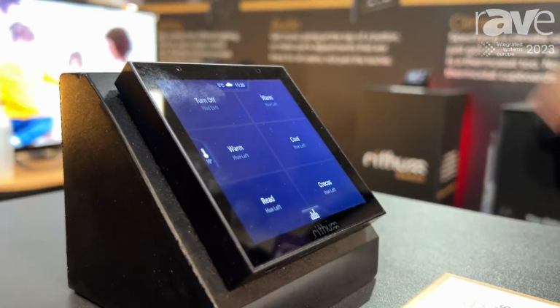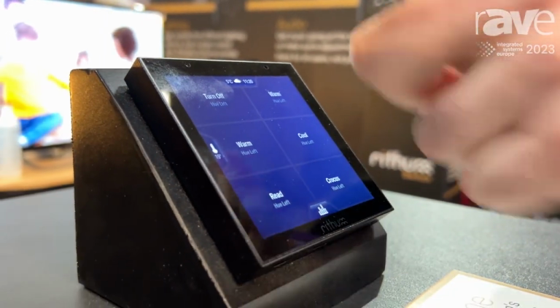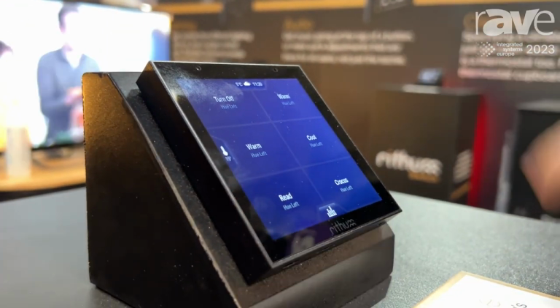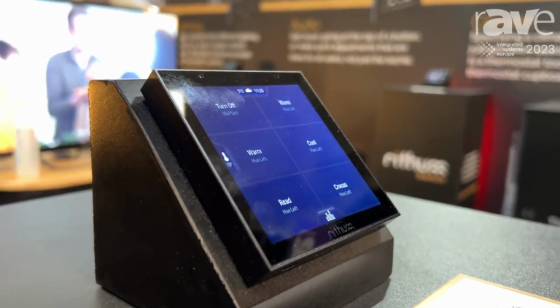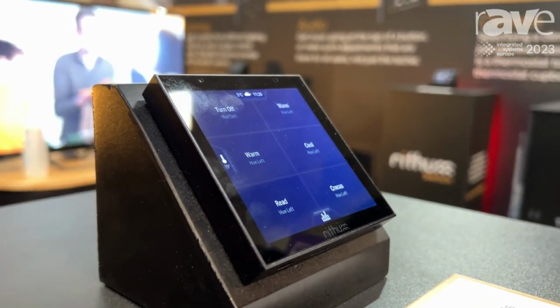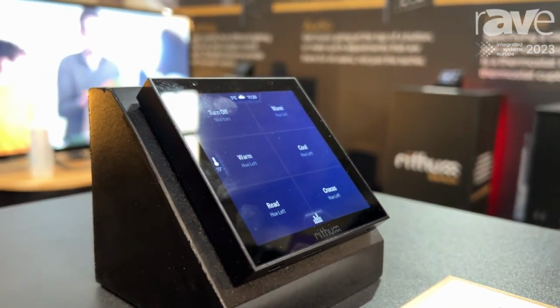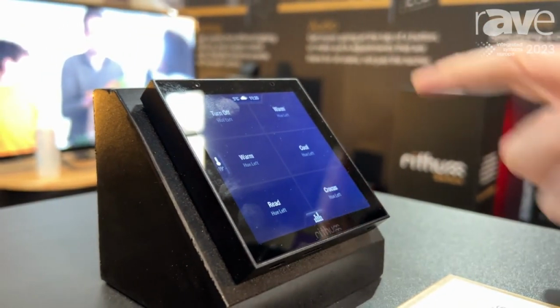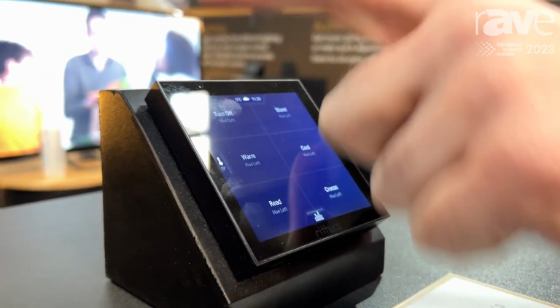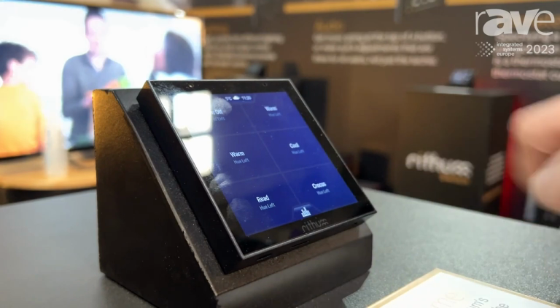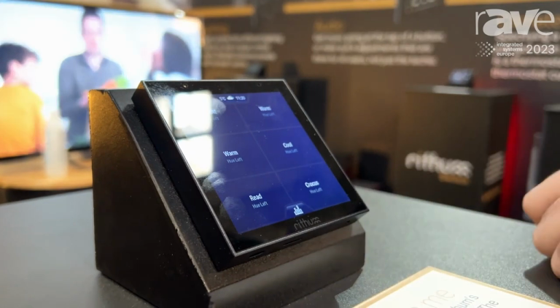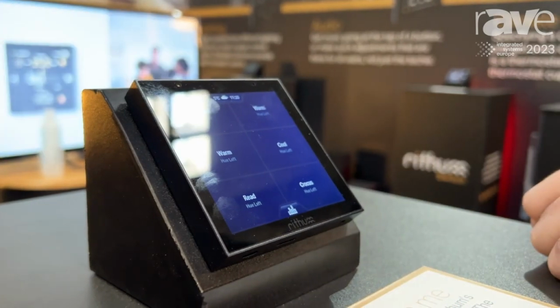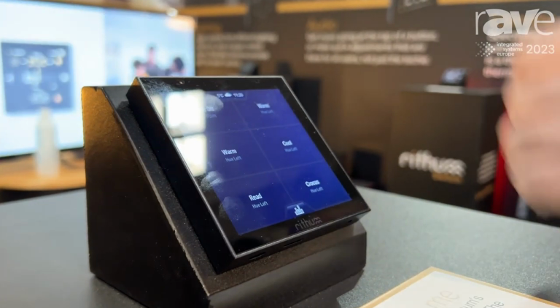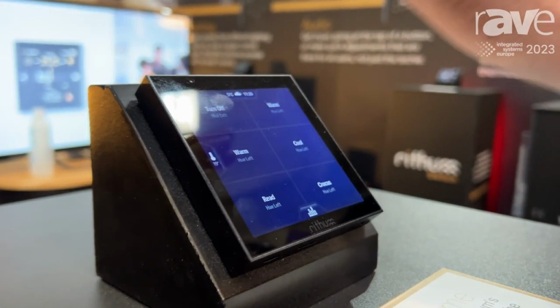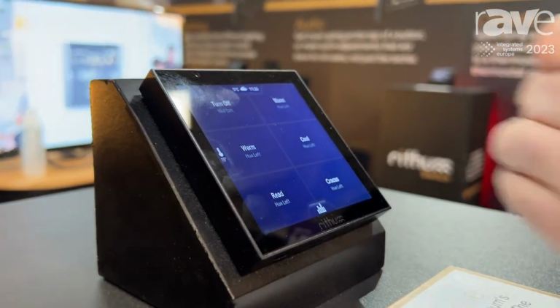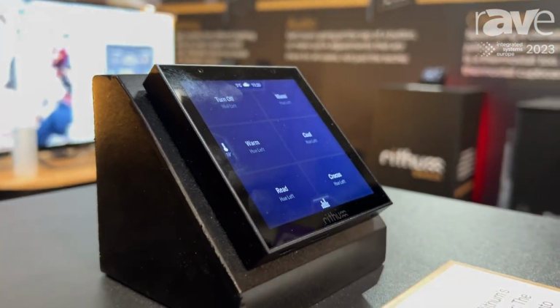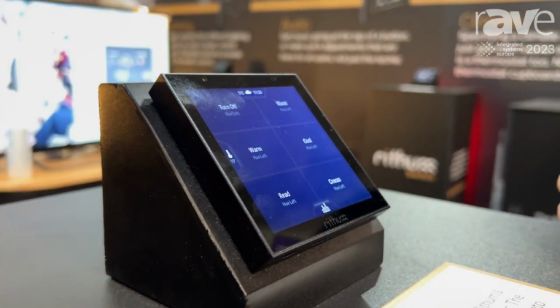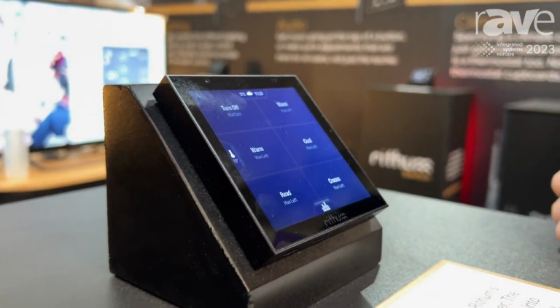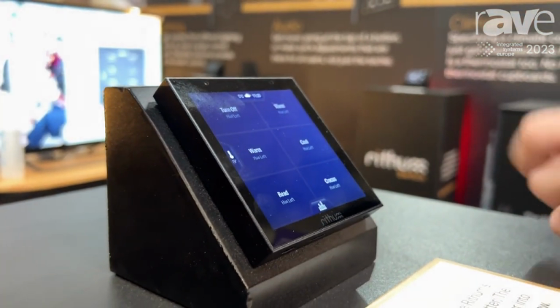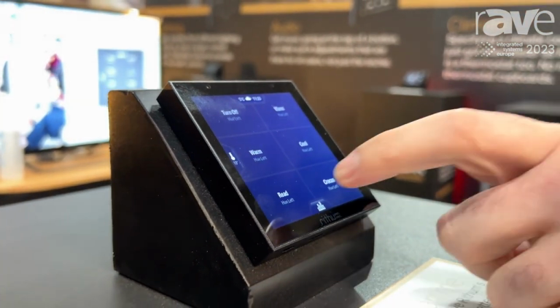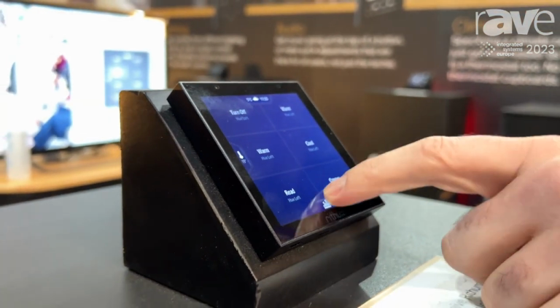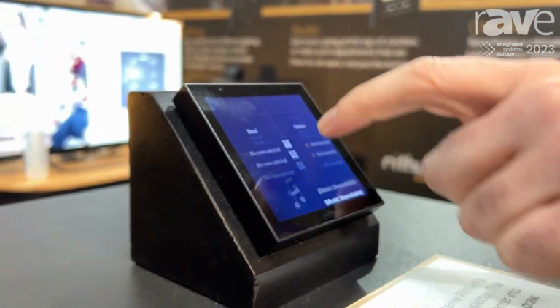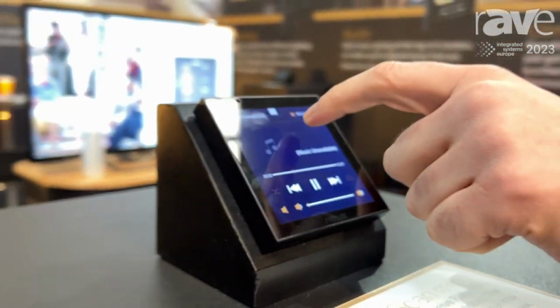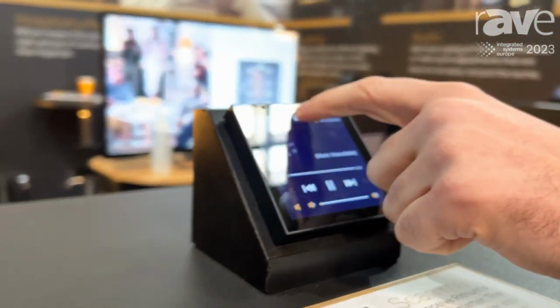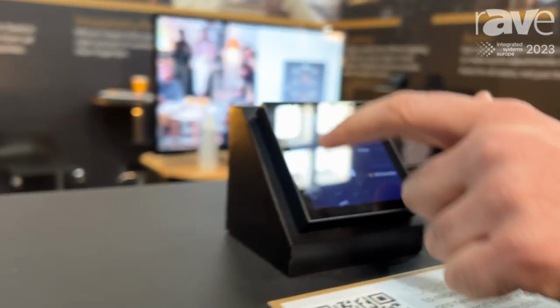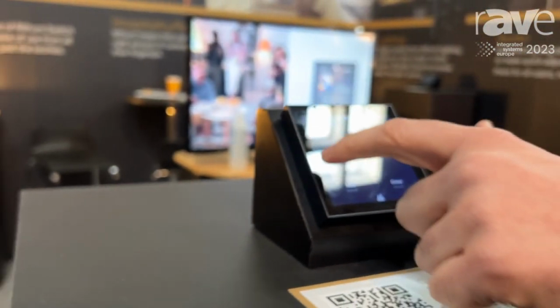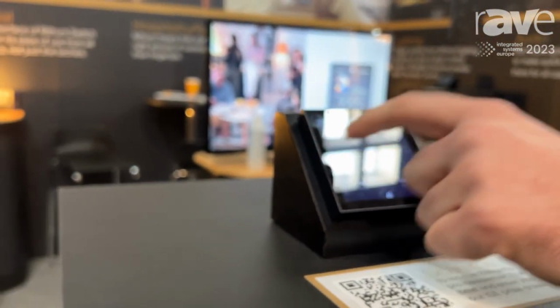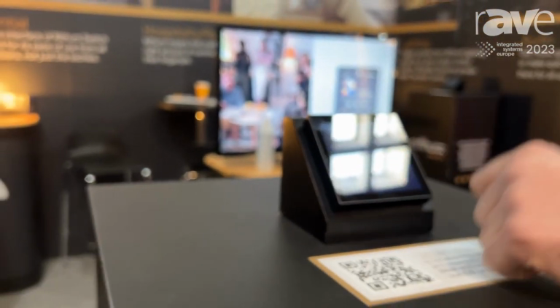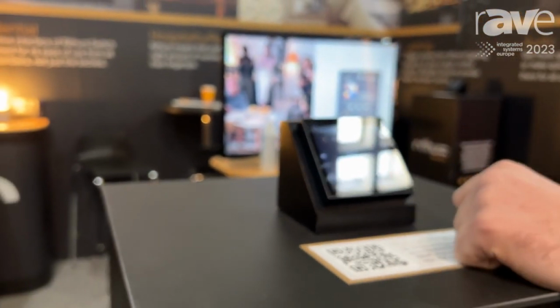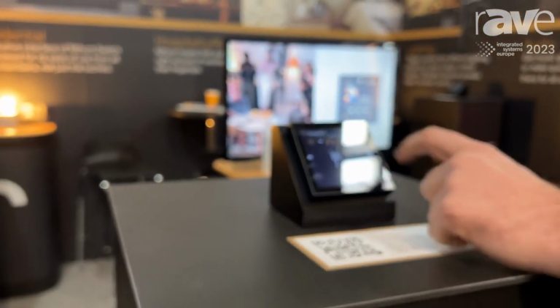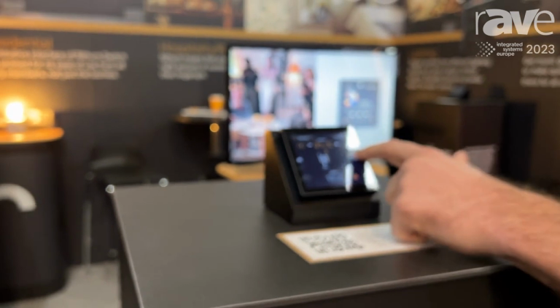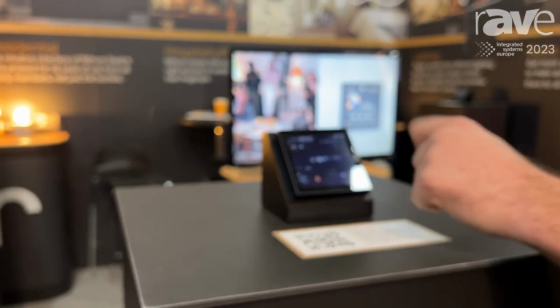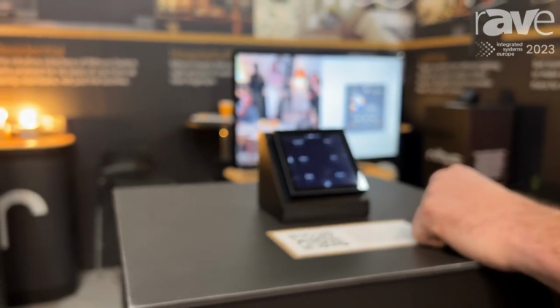We have three primary screens: our scene screen that can have up to eight scene buttons on it, our audio screen and our climate screen.